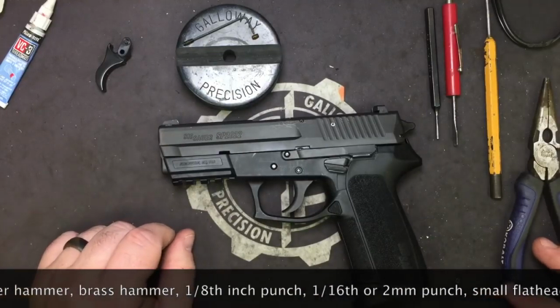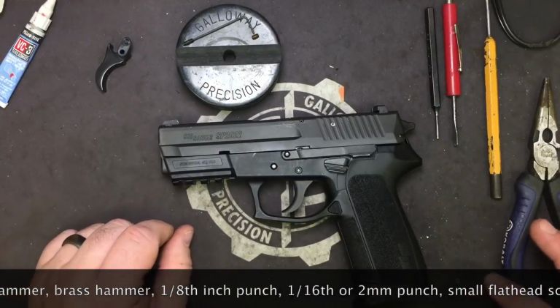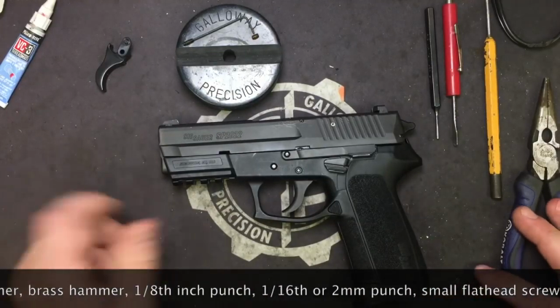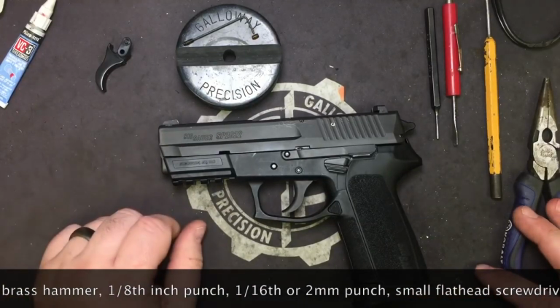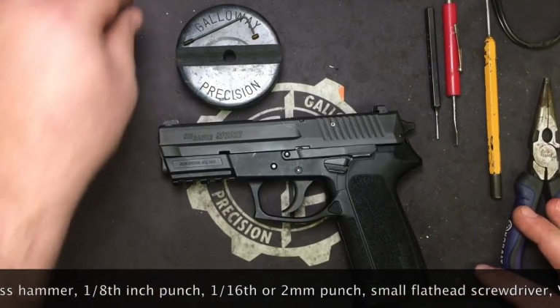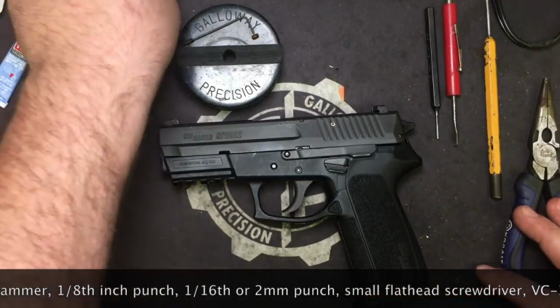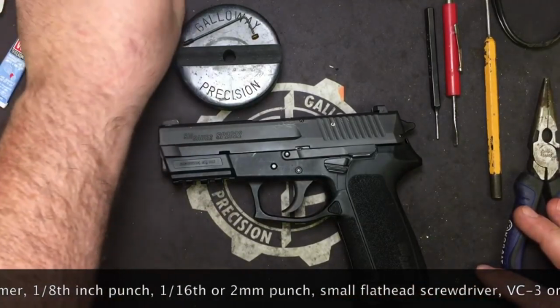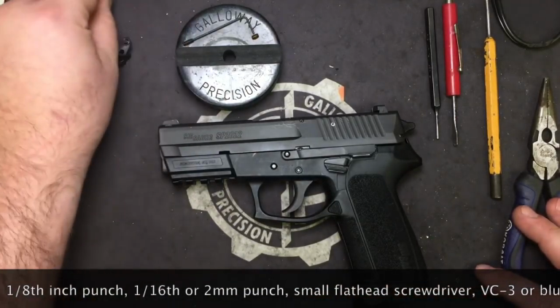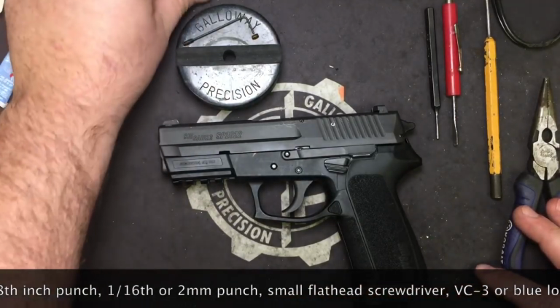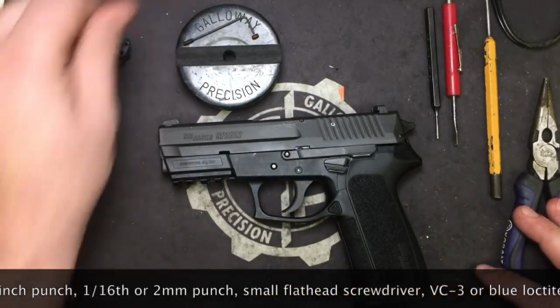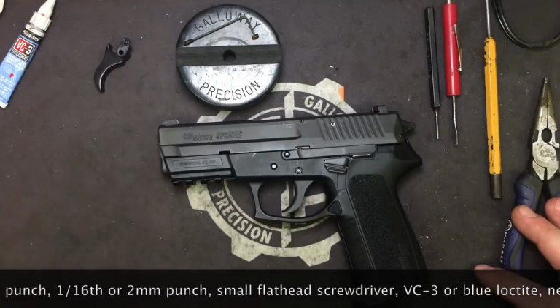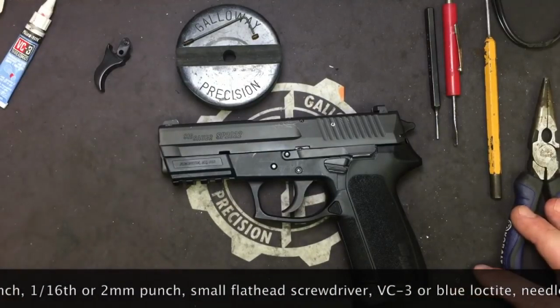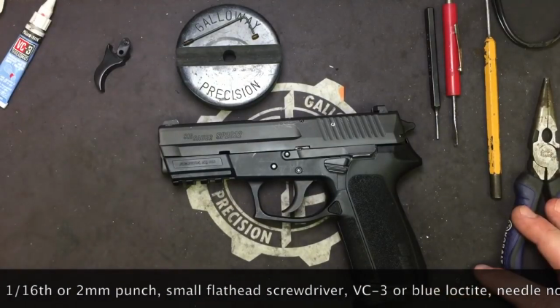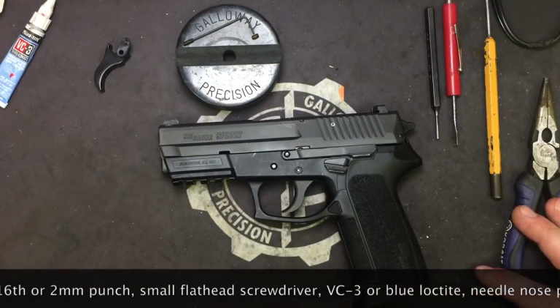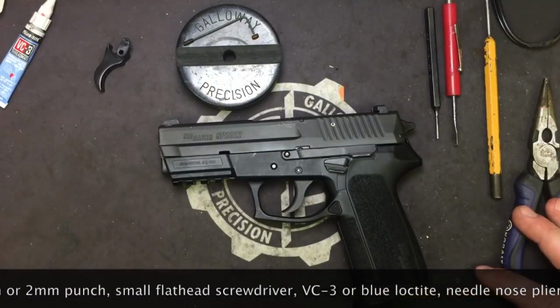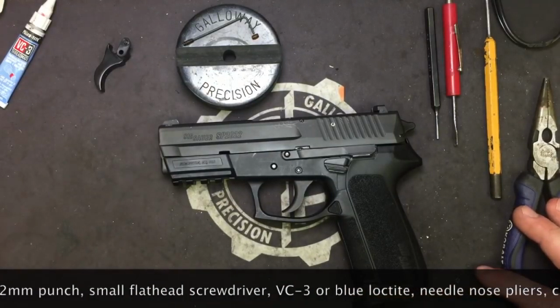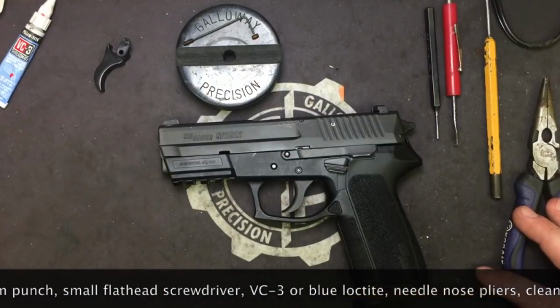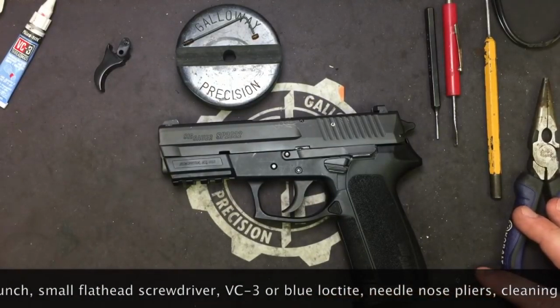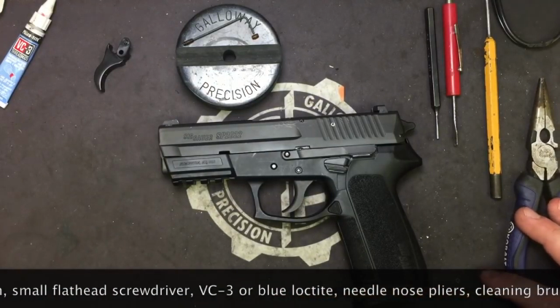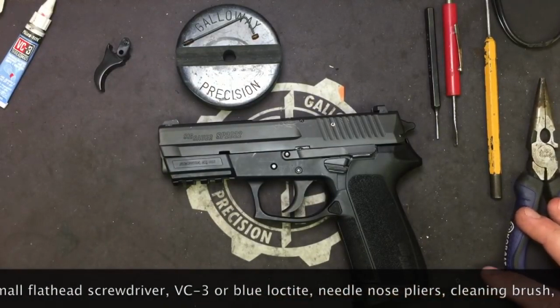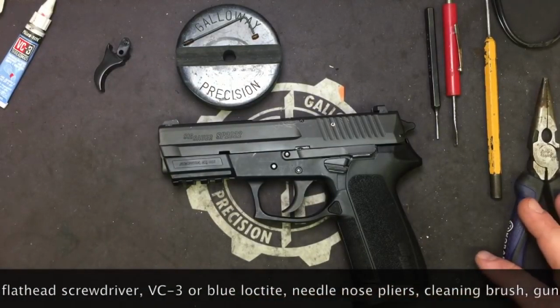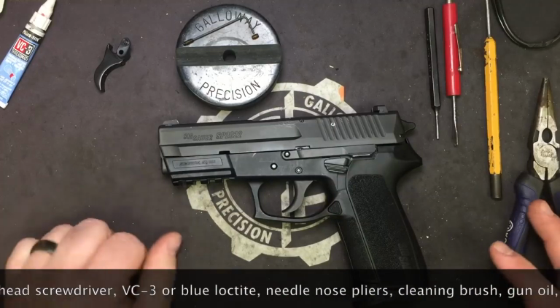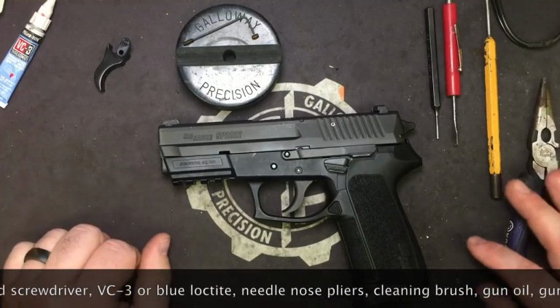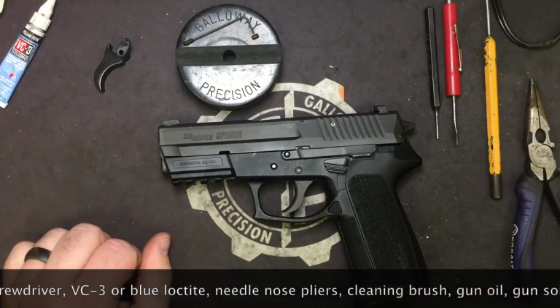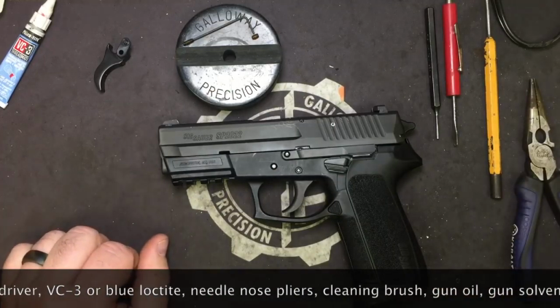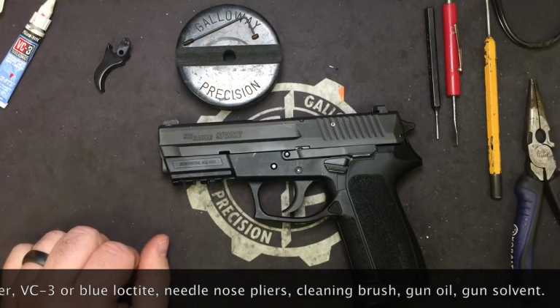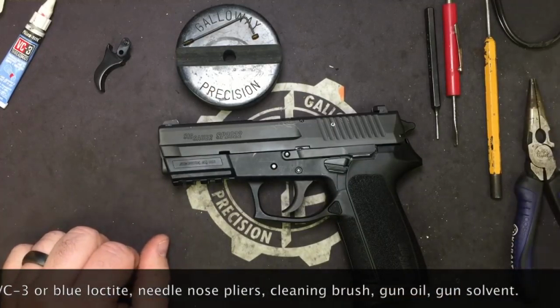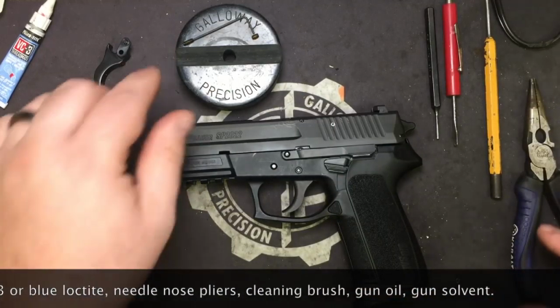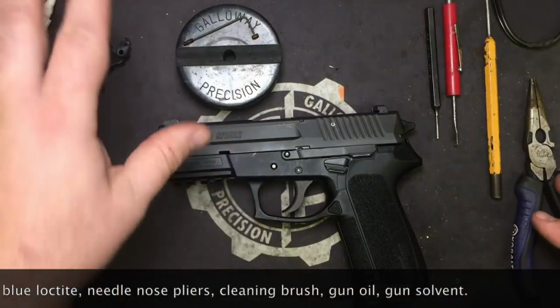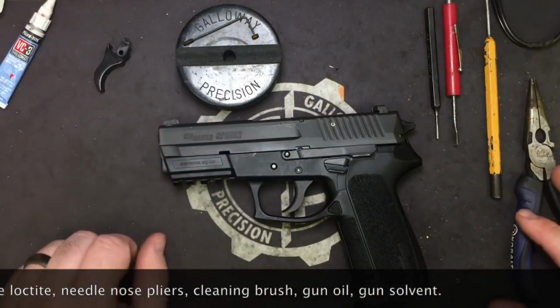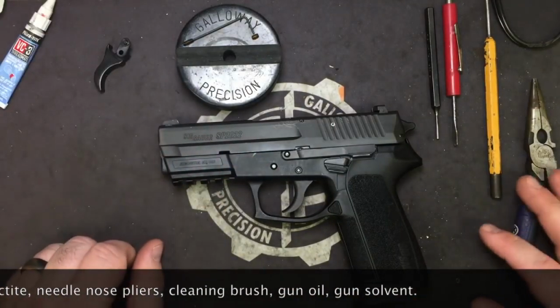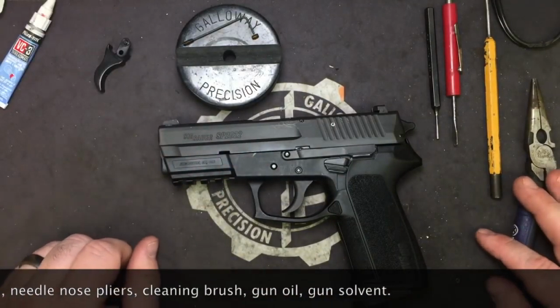If you're using our trigger installation kit at home and you're using the VC3, go ahead and apply it and take about a 15 to 20 minute break, then come on back to the video and go from there. That'll give the VC3 time to cure properly.